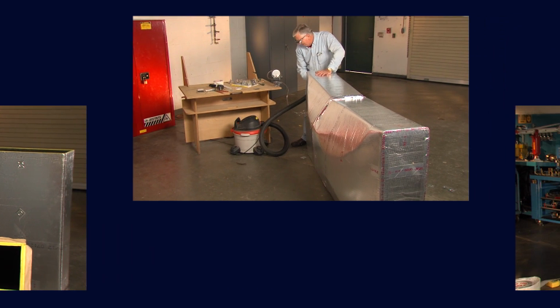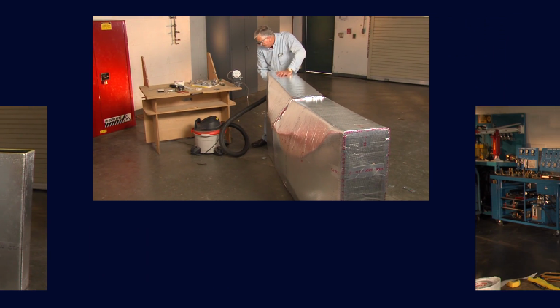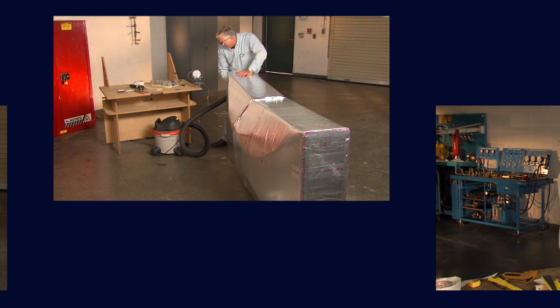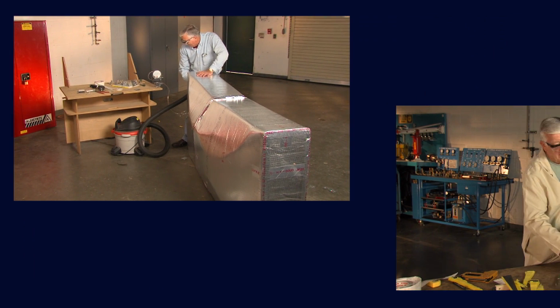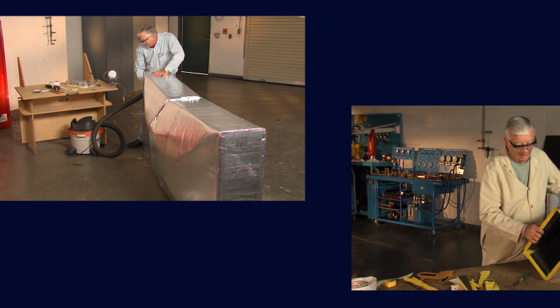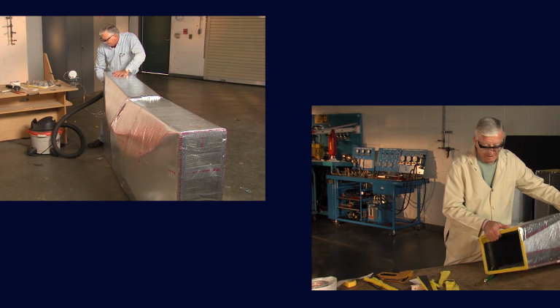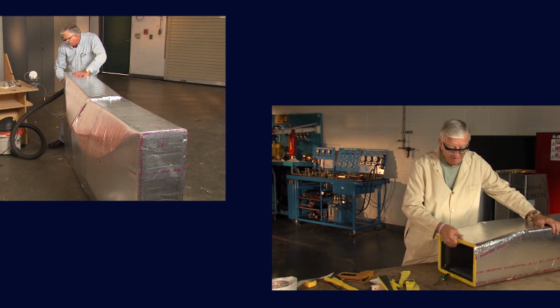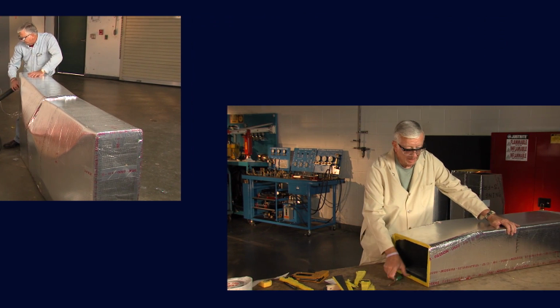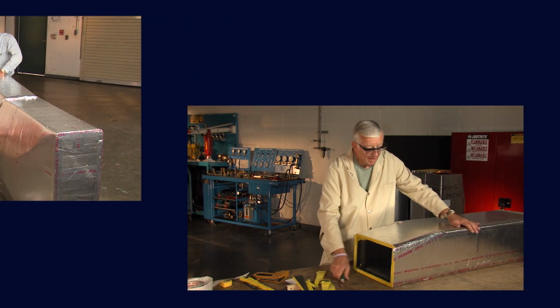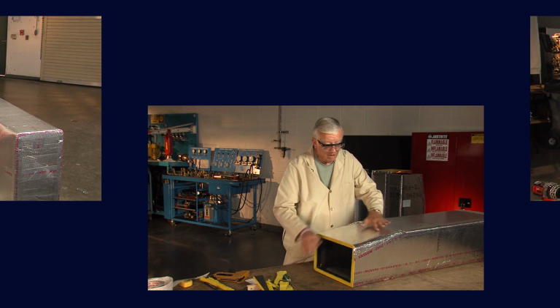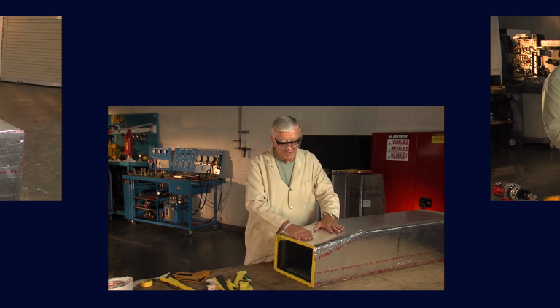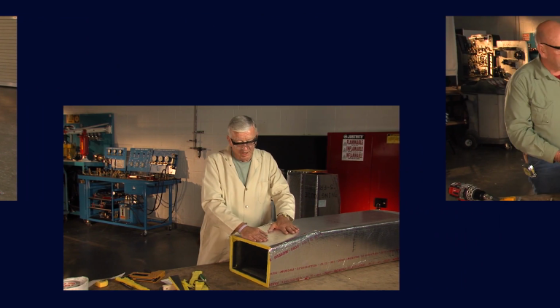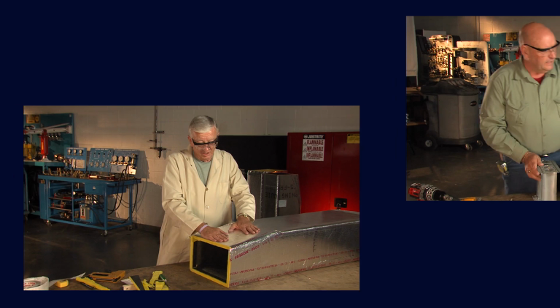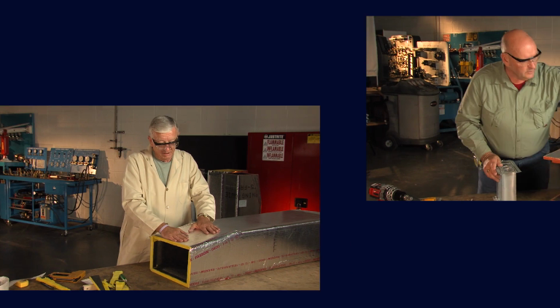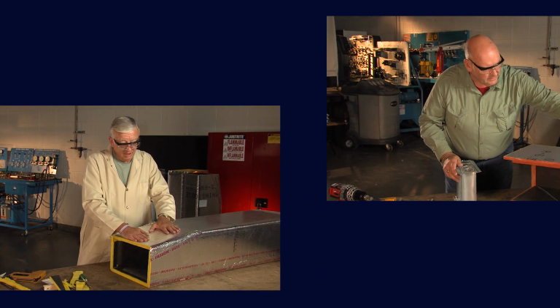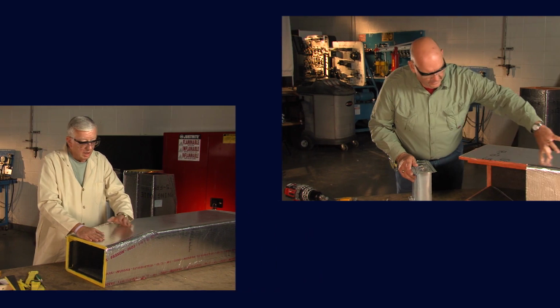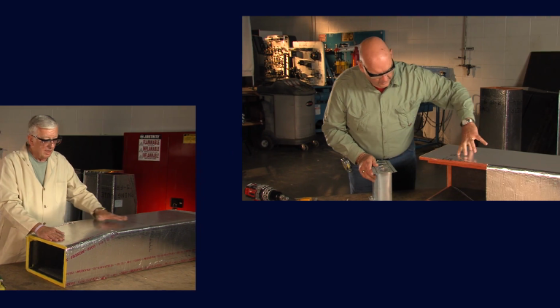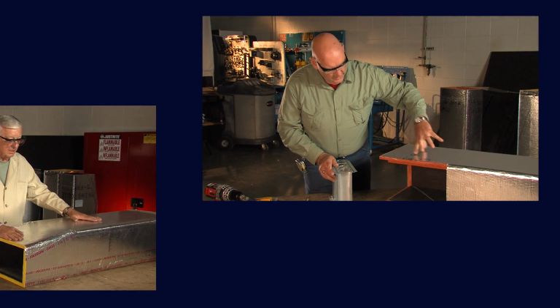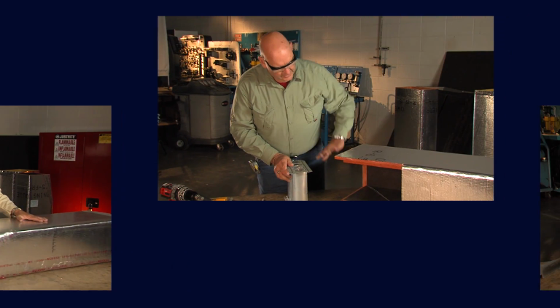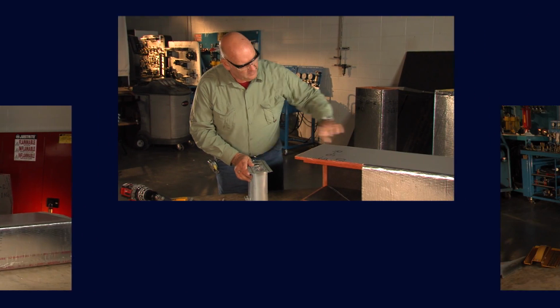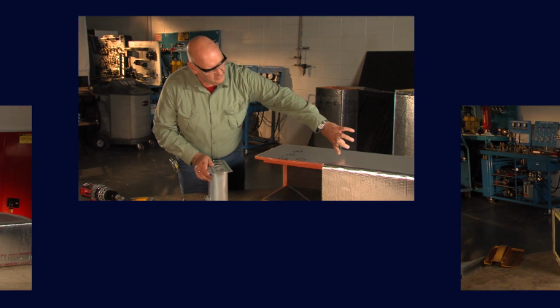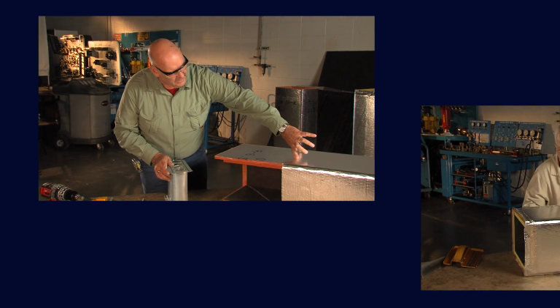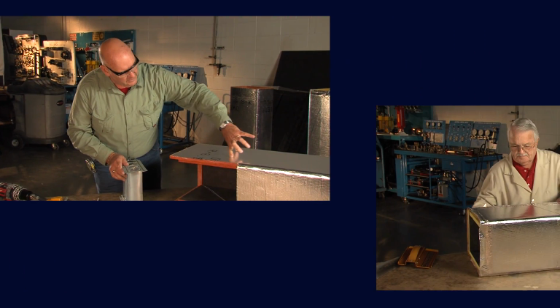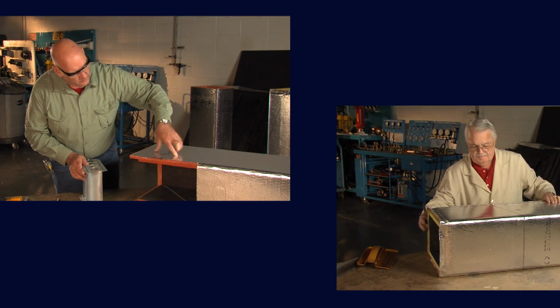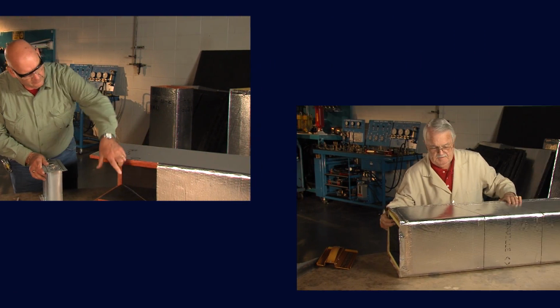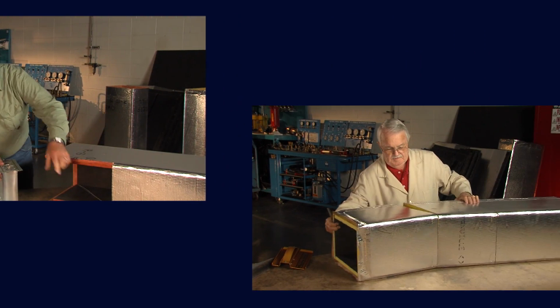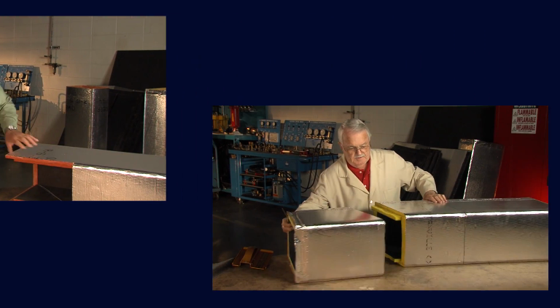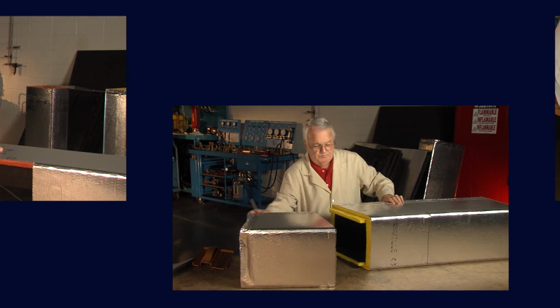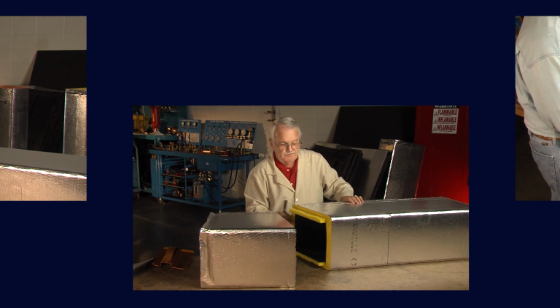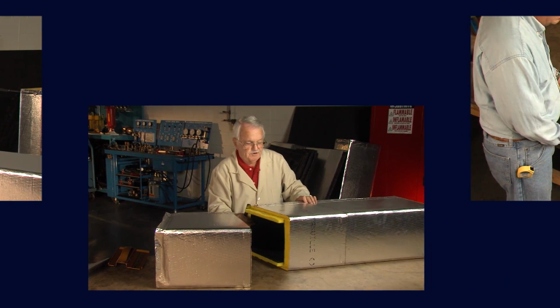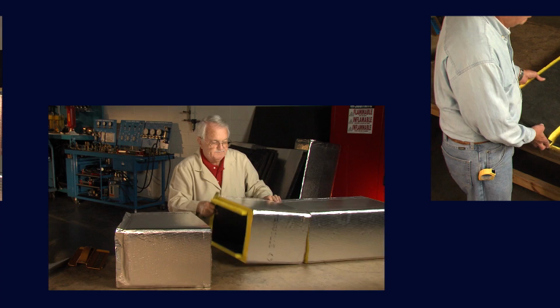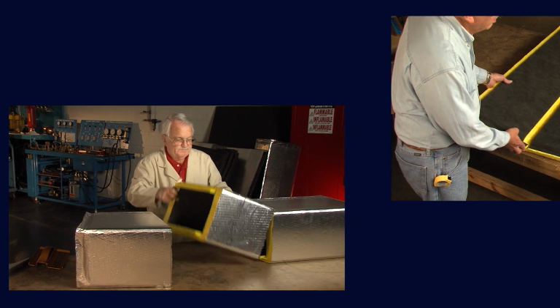The sessions are arranged so that you can pause at the end of a lesson and do hands-on fabrication. Every time you review a module, you'll pick up valuable tips.